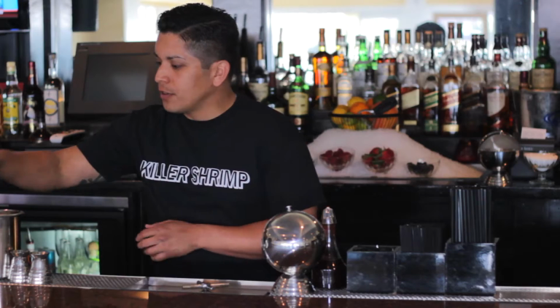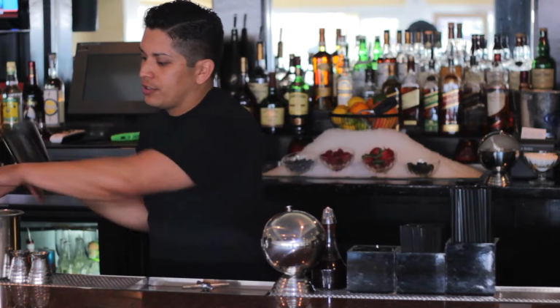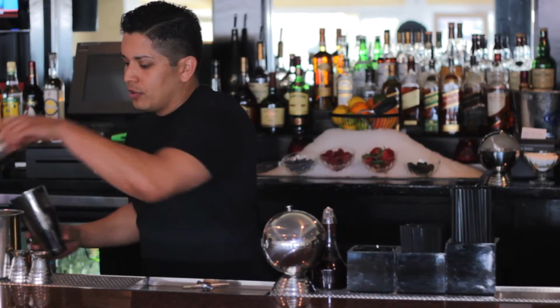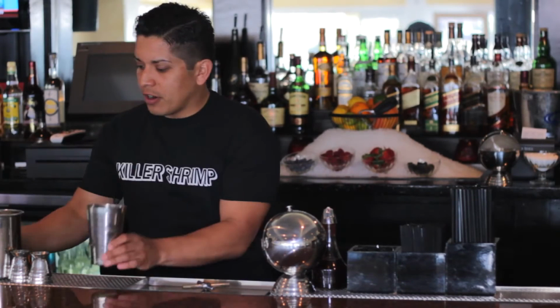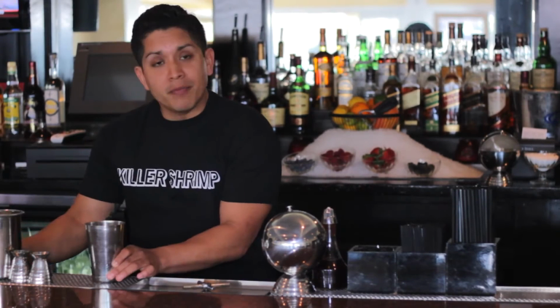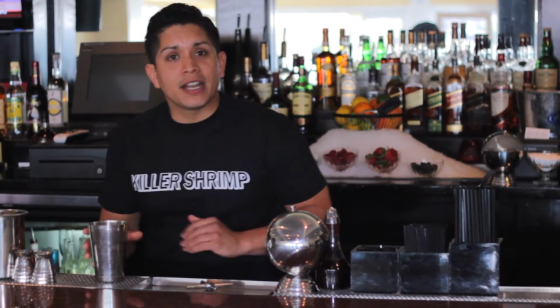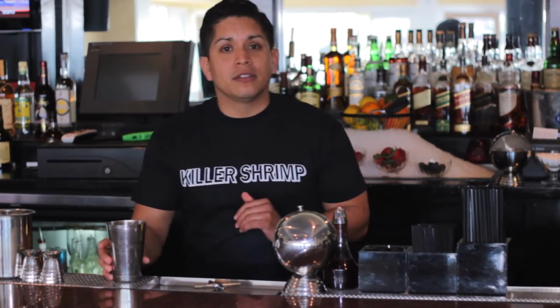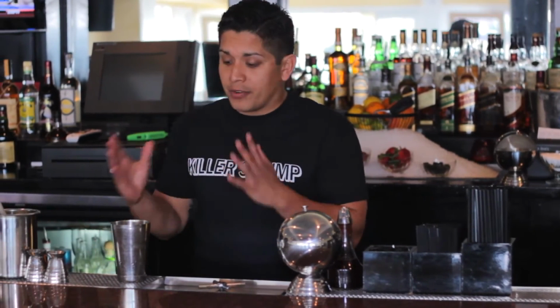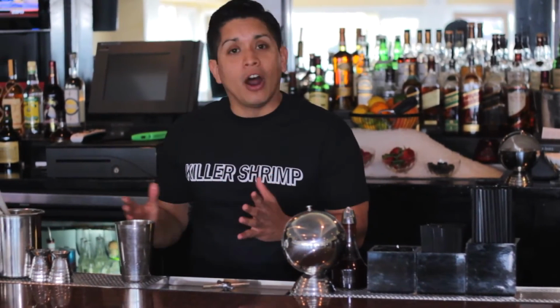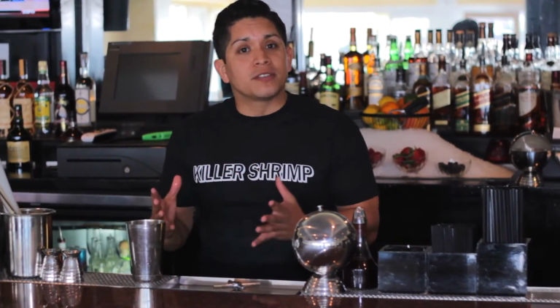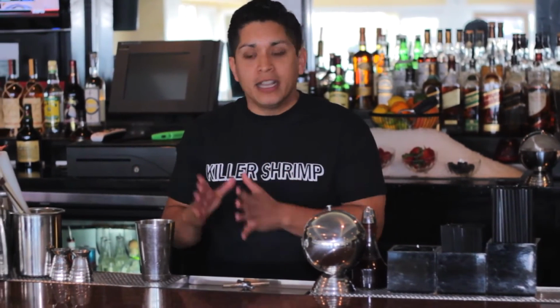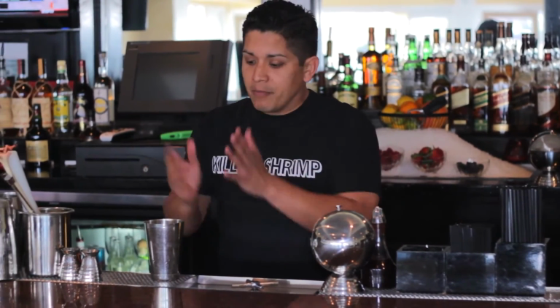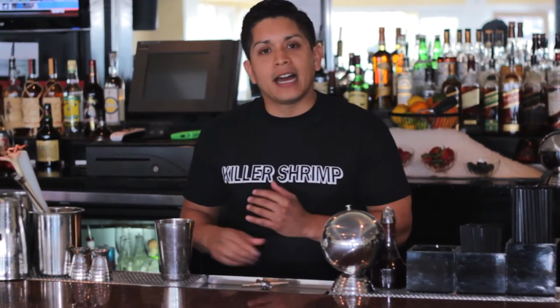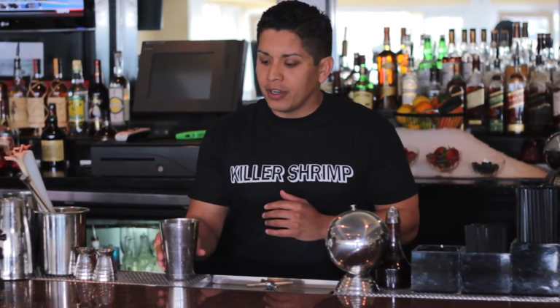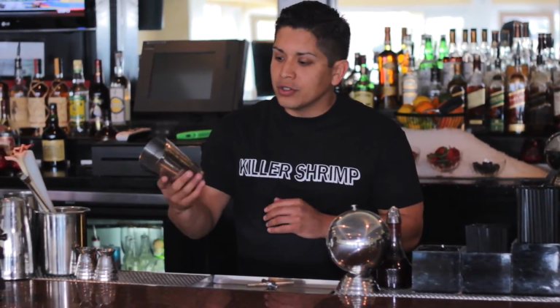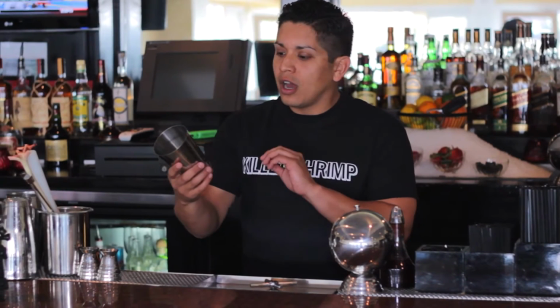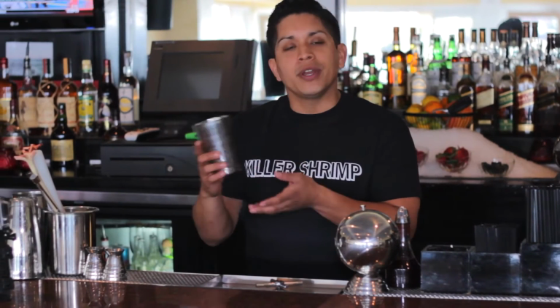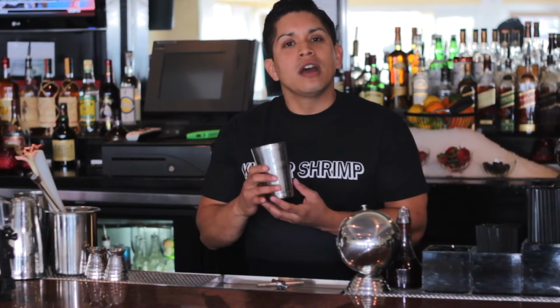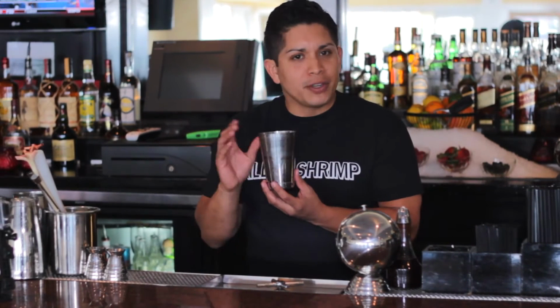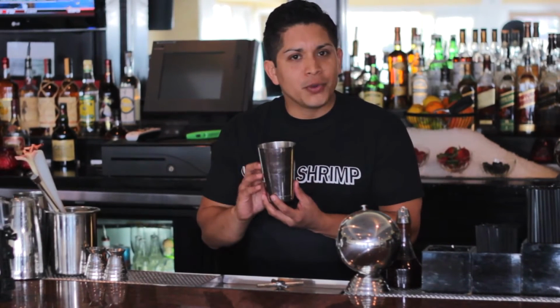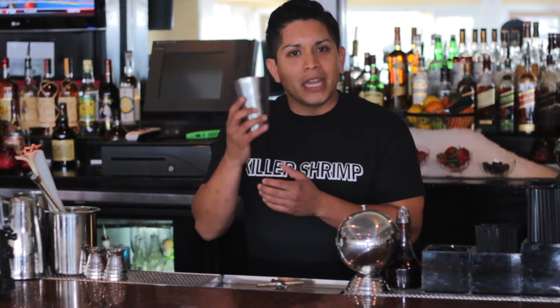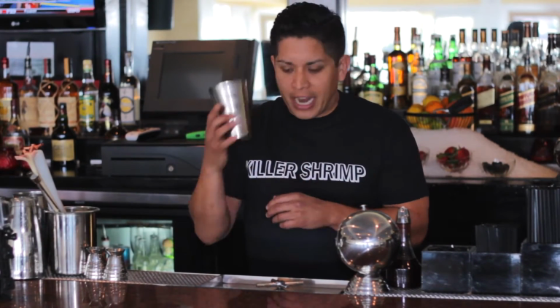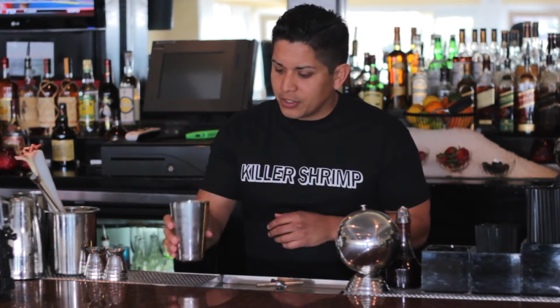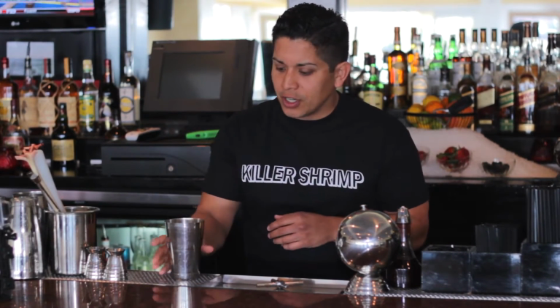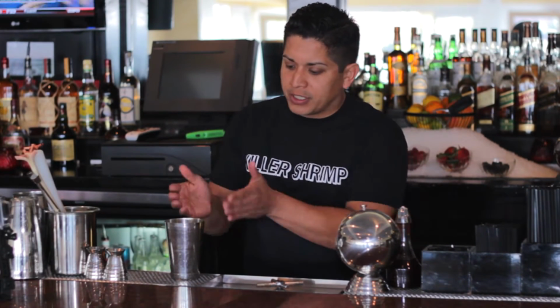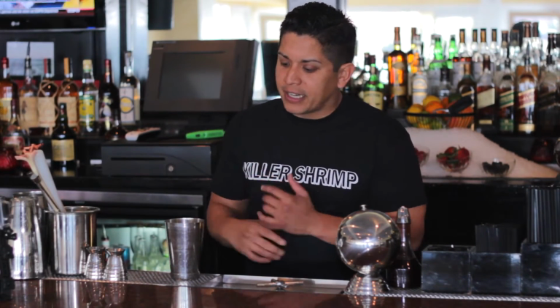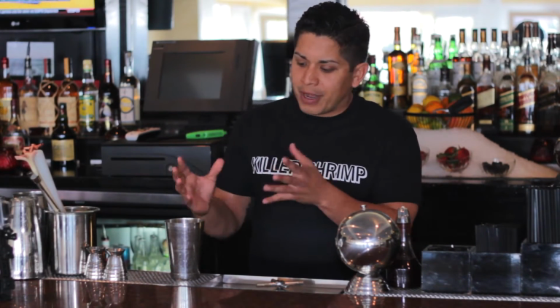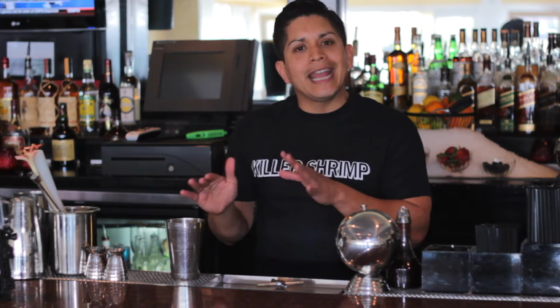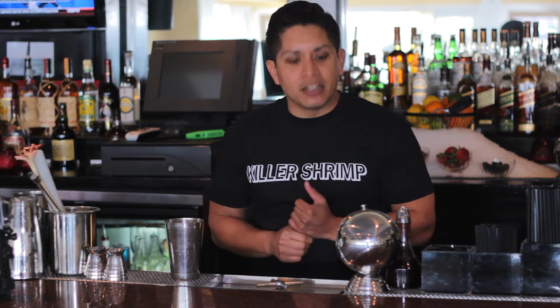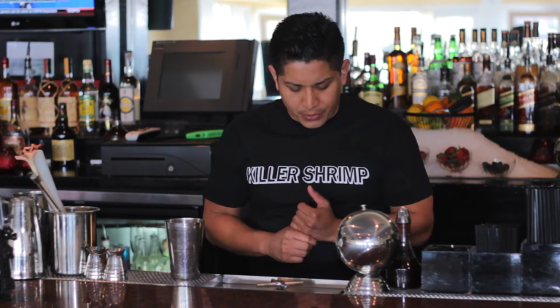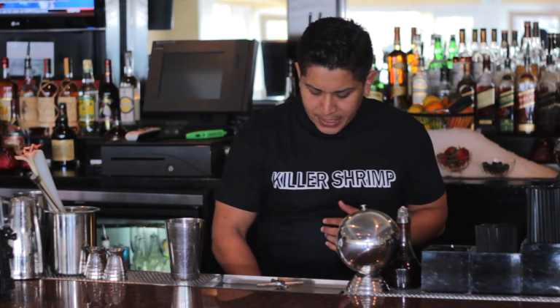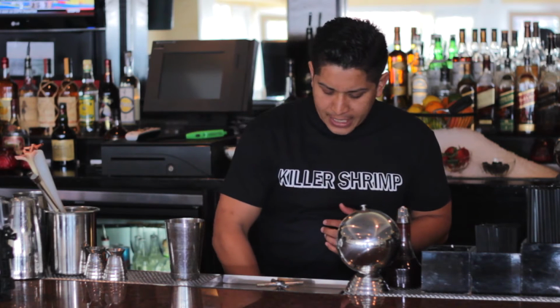First, we start off with a mixing vessel. Whatever you have at home is fine — a pint glass — but here we use what we affectionately refer to as a baby giant, so it's a small tin that carries about 18 ounces of liquid.